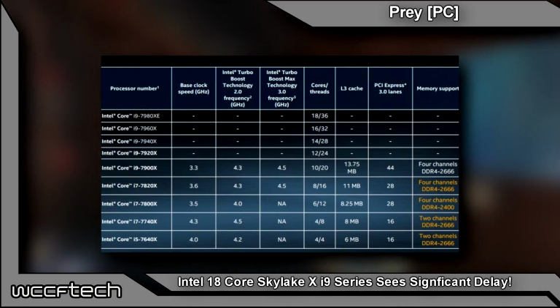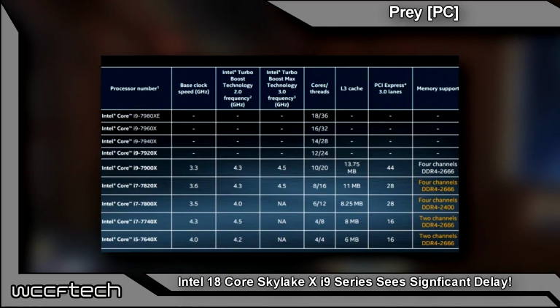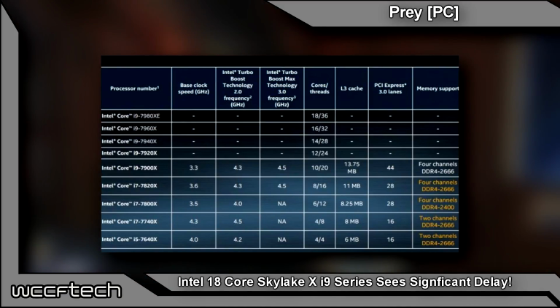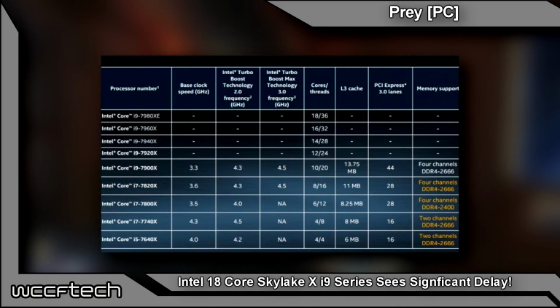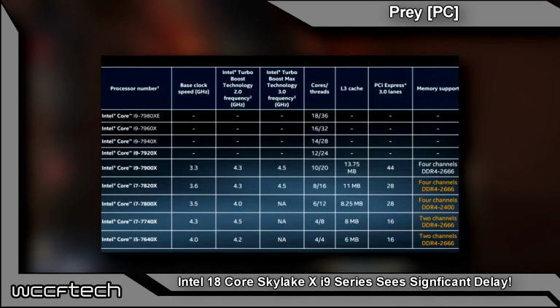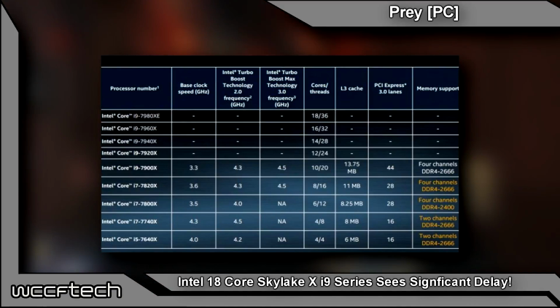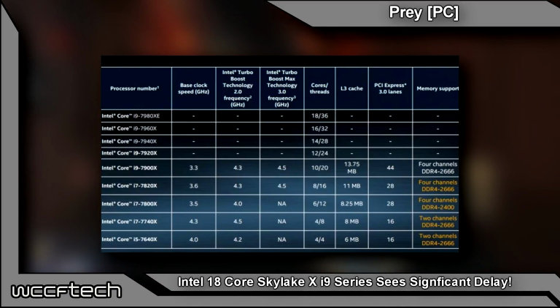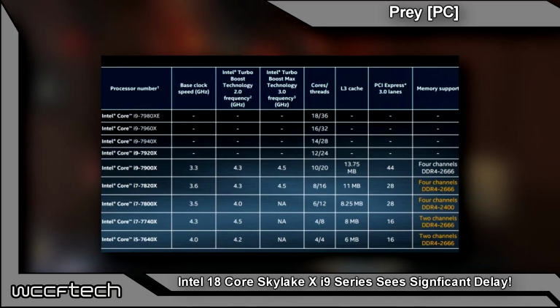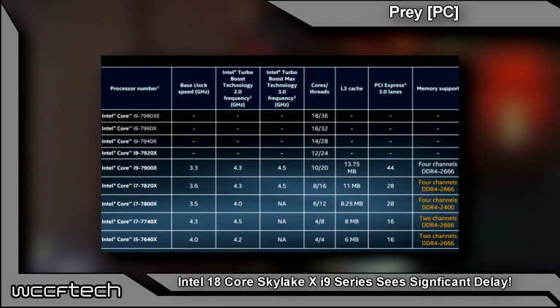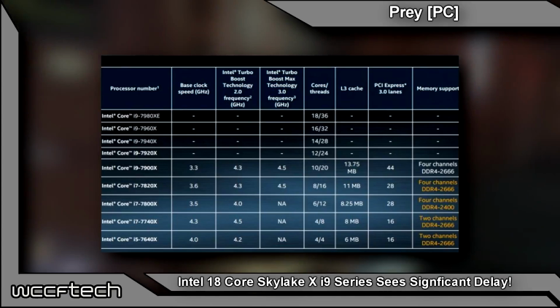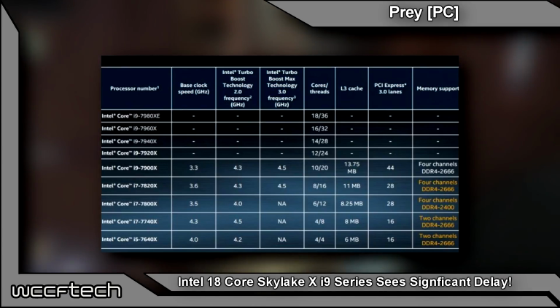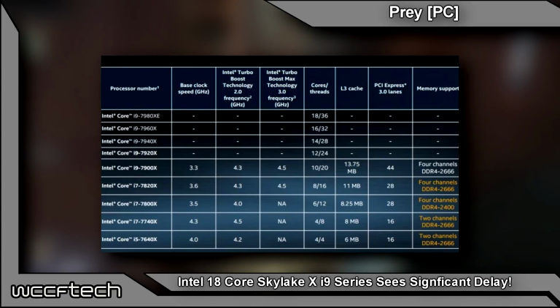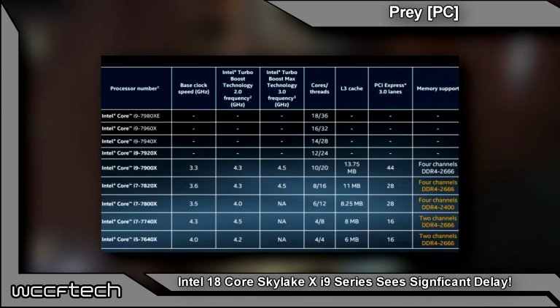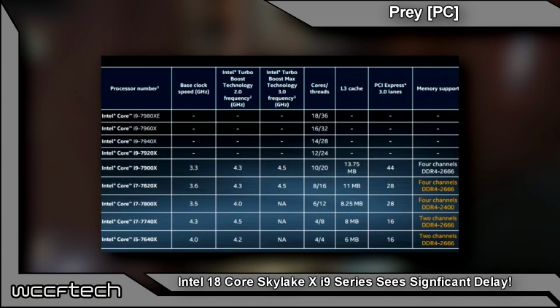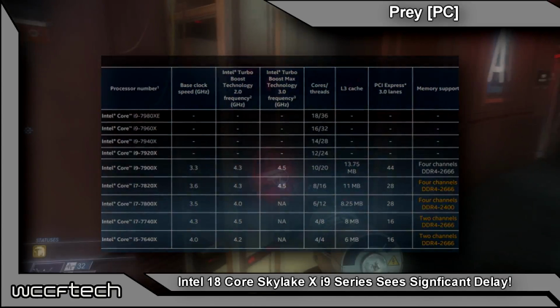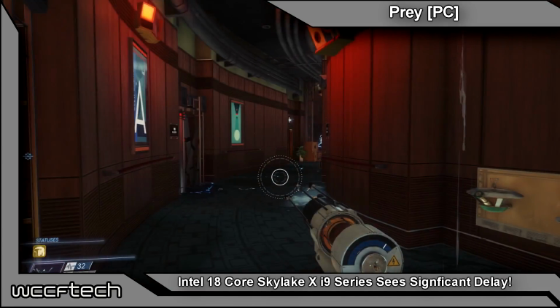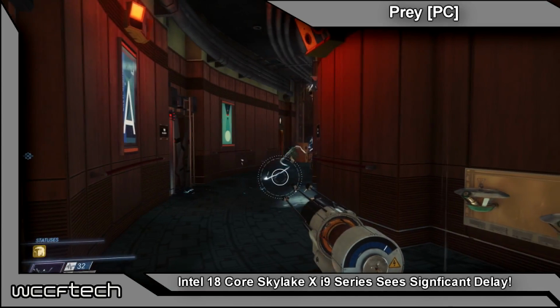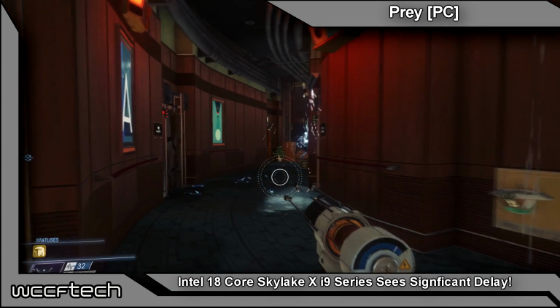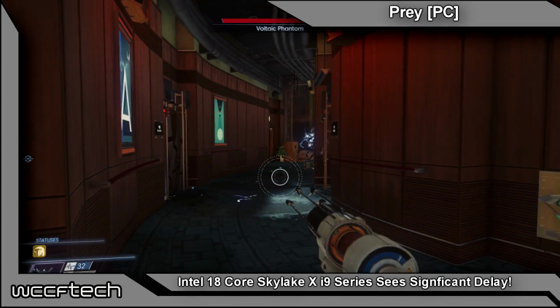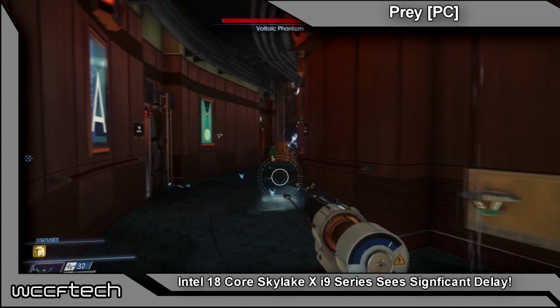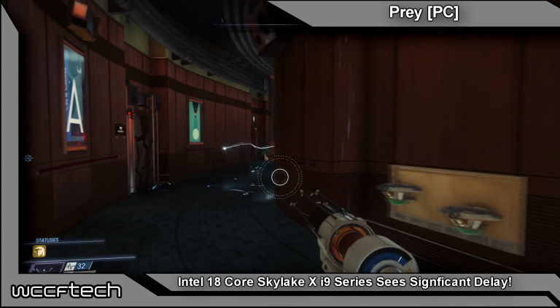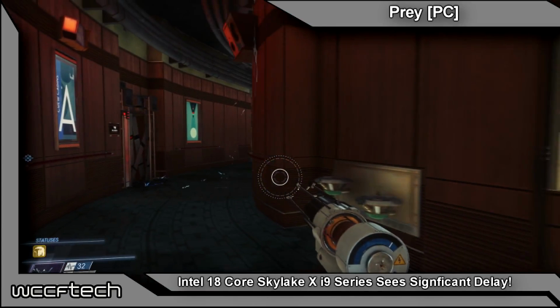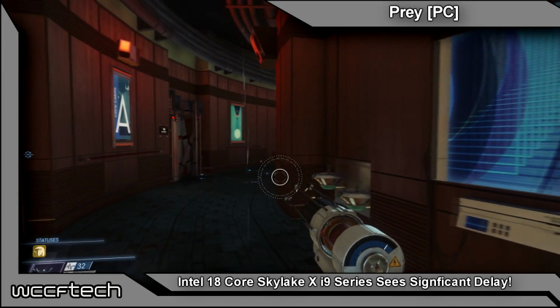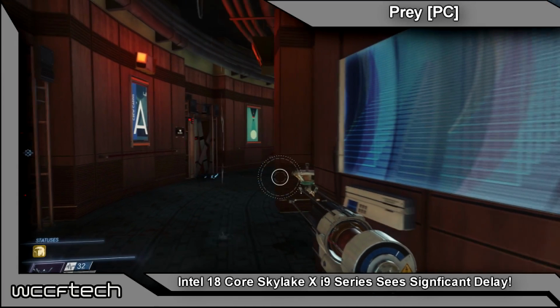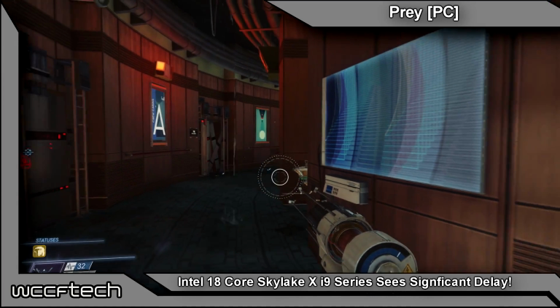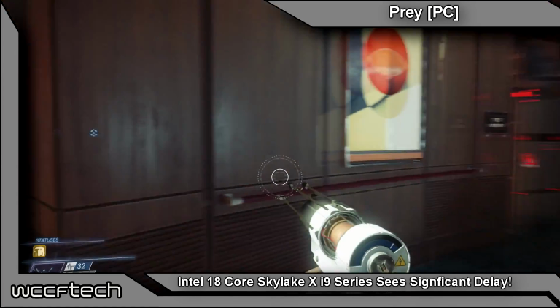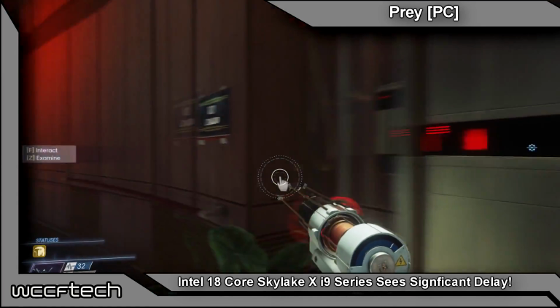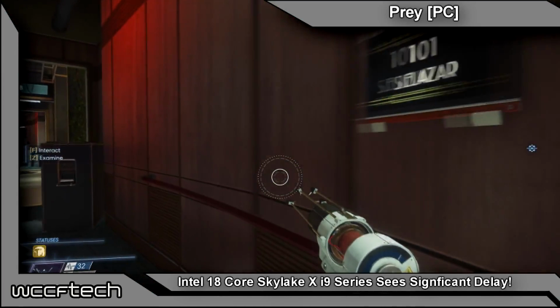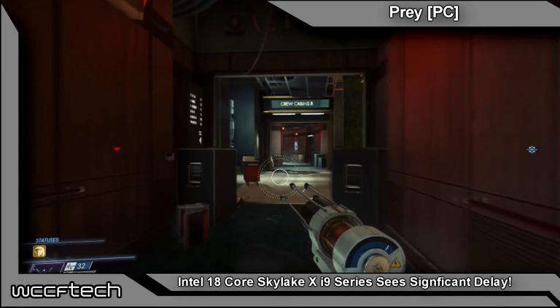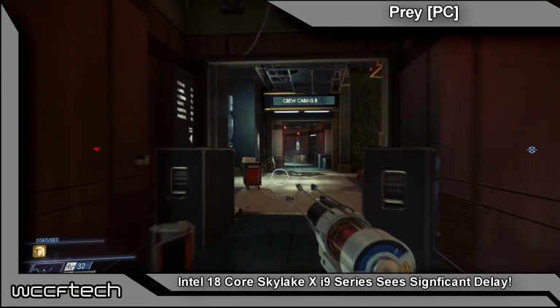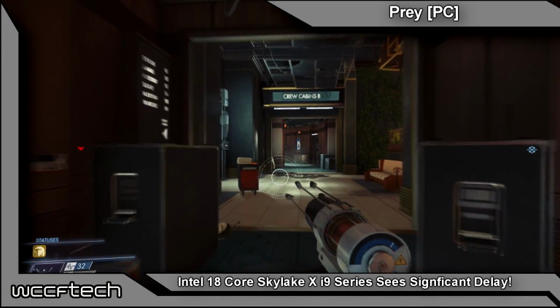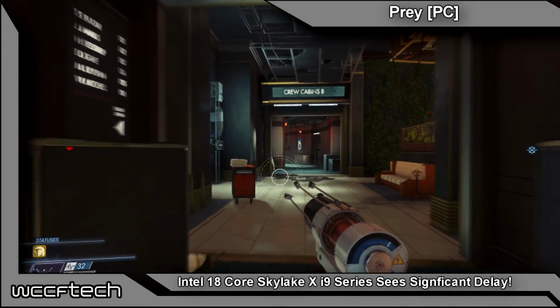Intel is using an LCC, or low-core count die, and an HCC, or high-core count die. The LCC maxes out at 12 cores and the HCC maxes out at 18 cores — and that's where the trouble comes in.